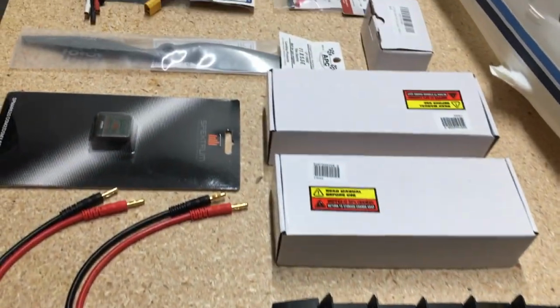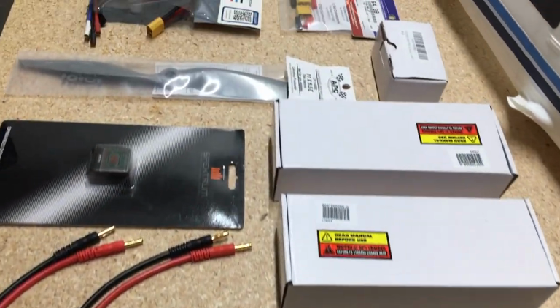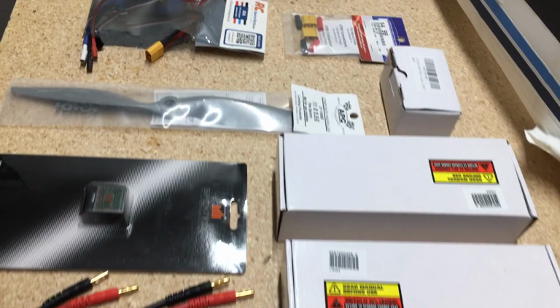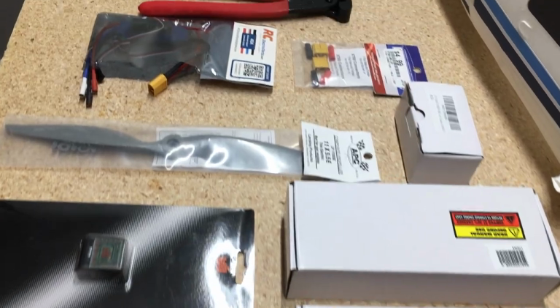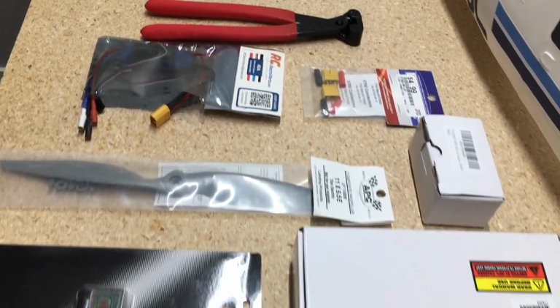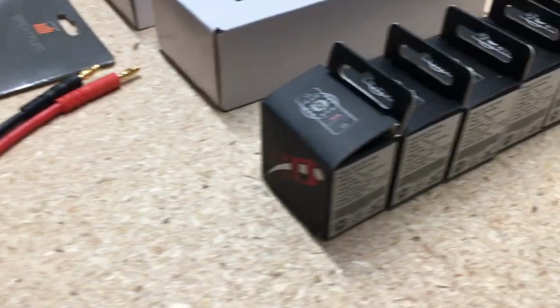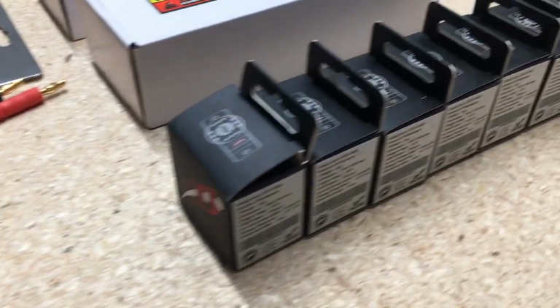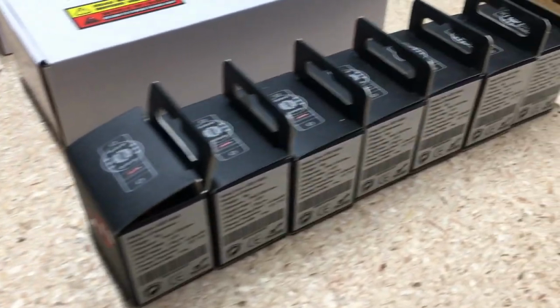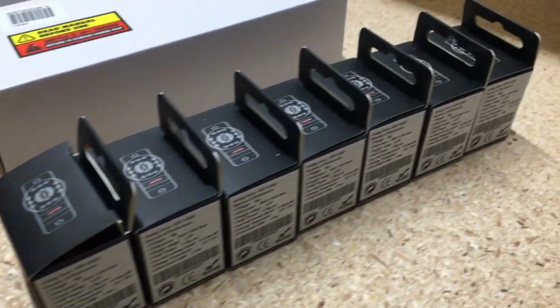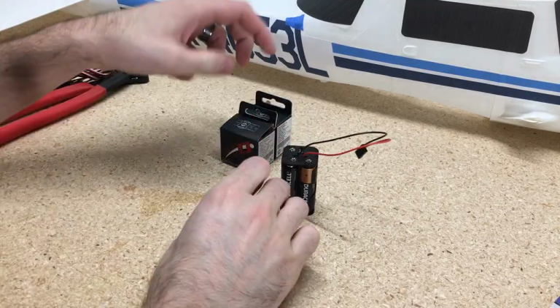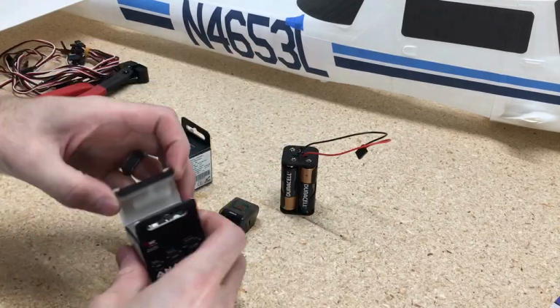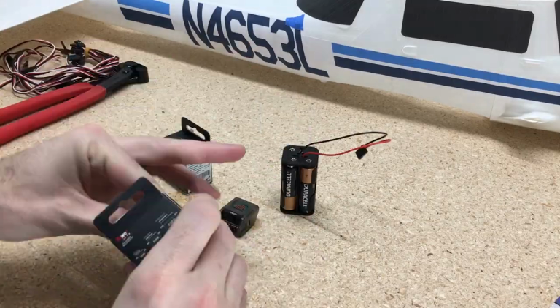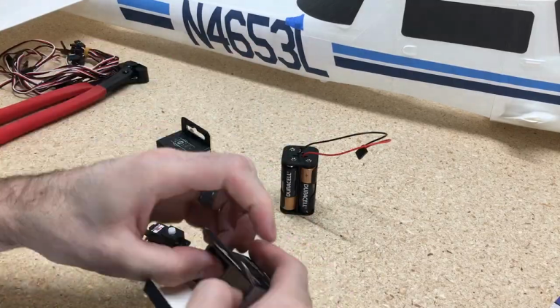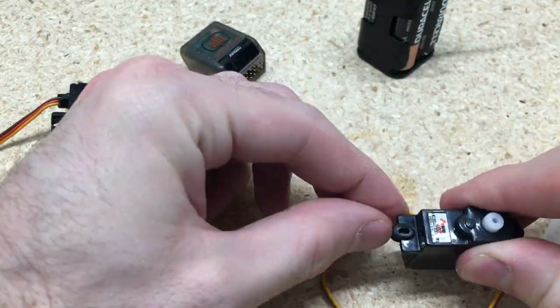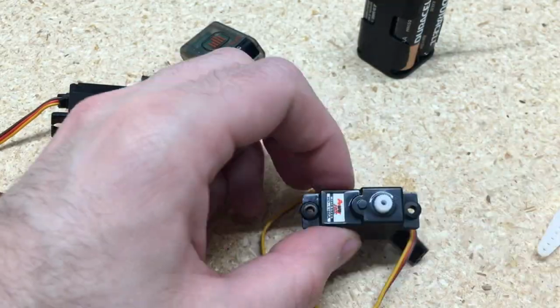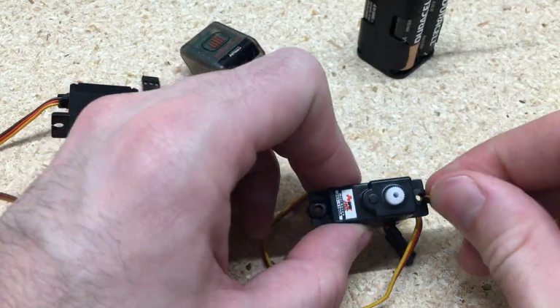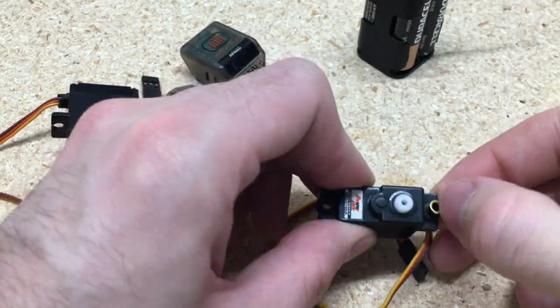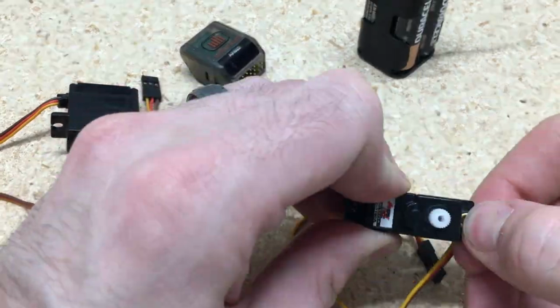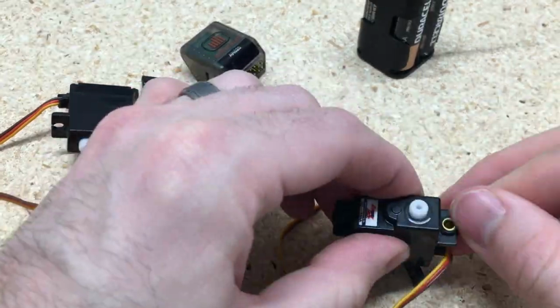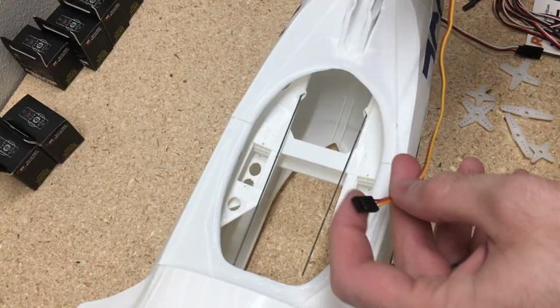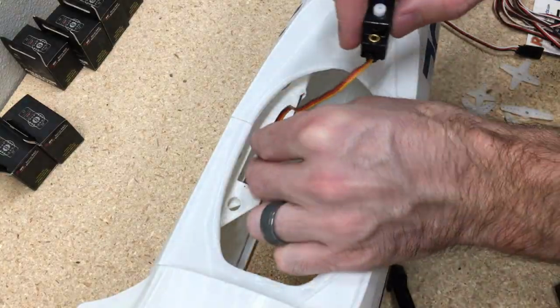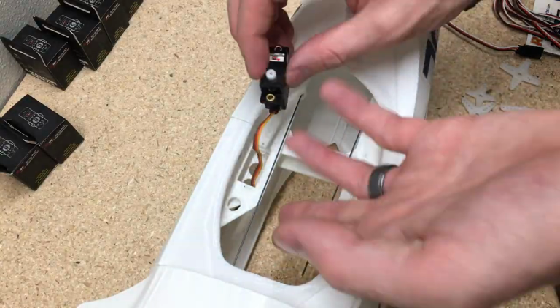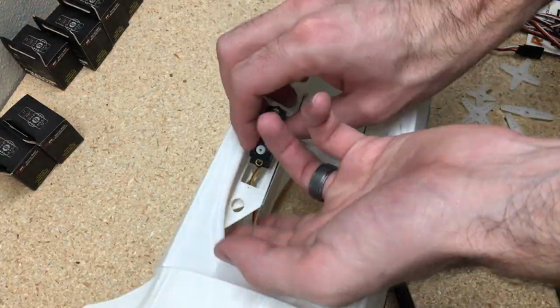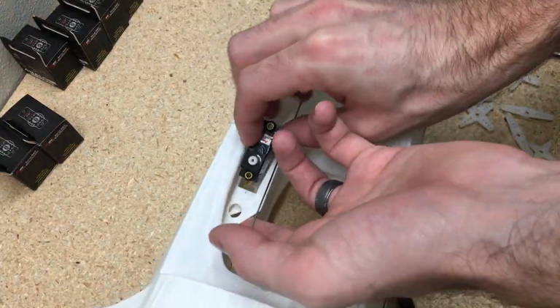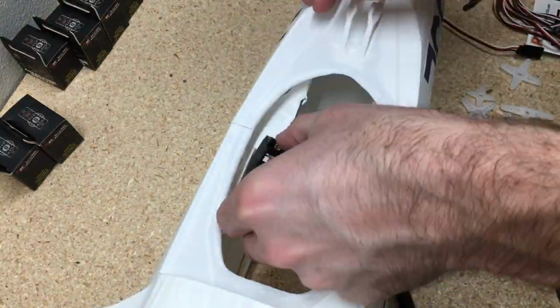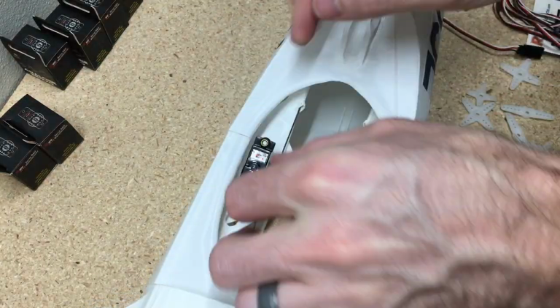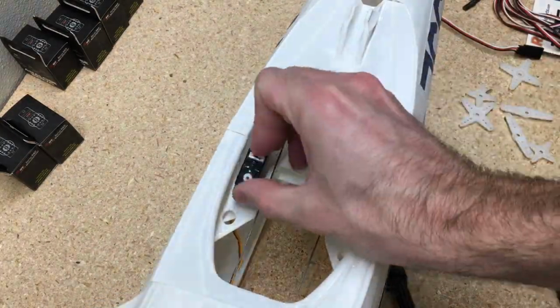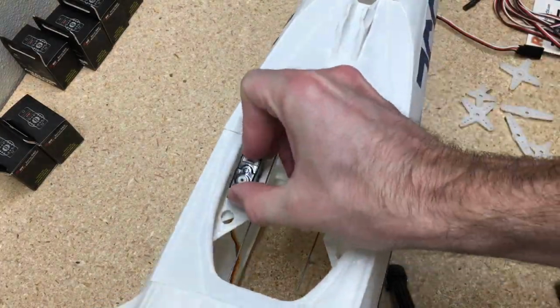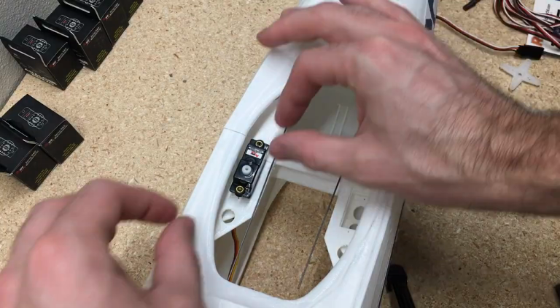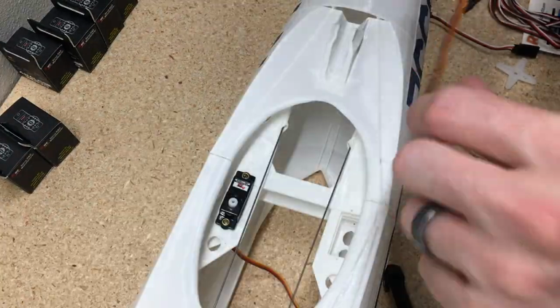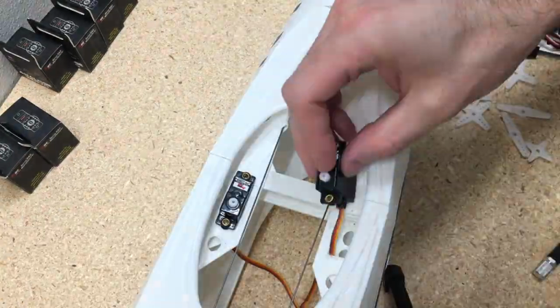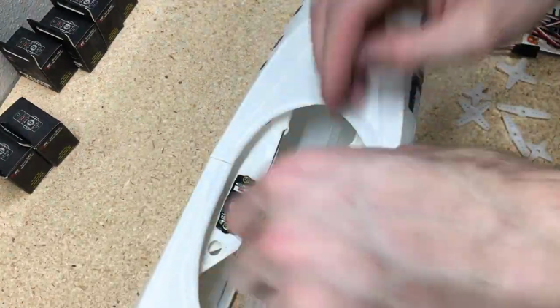Here's all the electronics I got for the airplane. I'll leave a description down below of what I got. I'm going to start taking the servos out and setting them up, put the grommets in there, and then I'll start adding the servos for the elevator and the rudder.